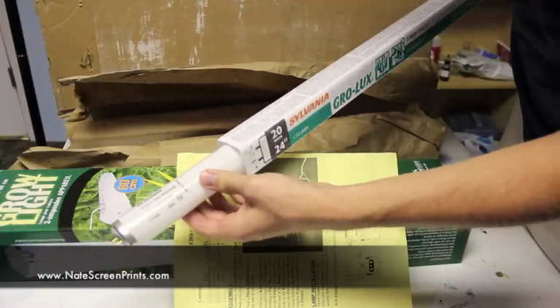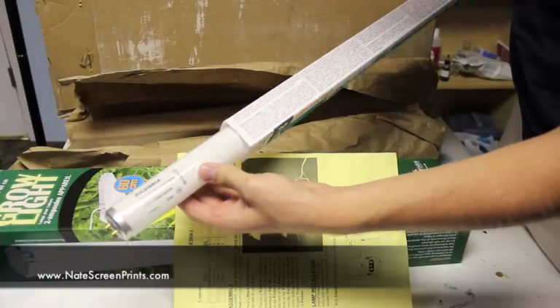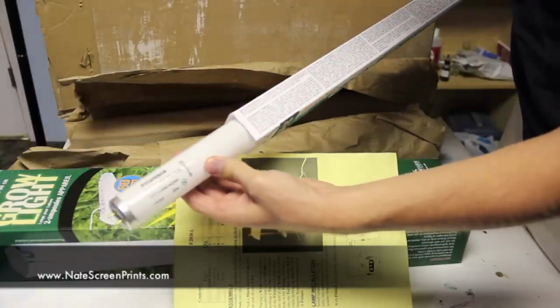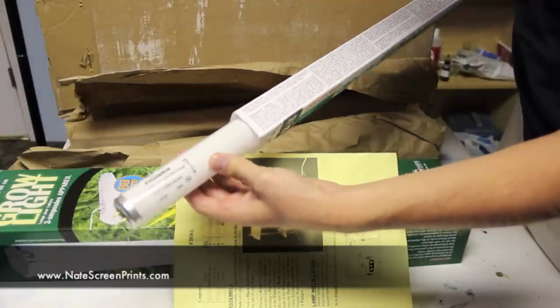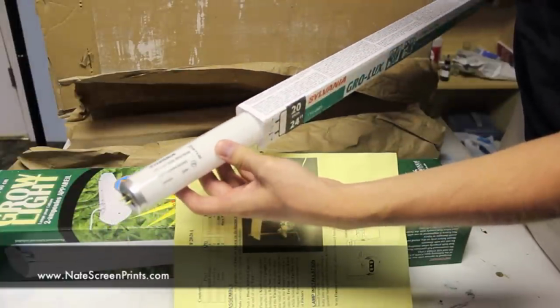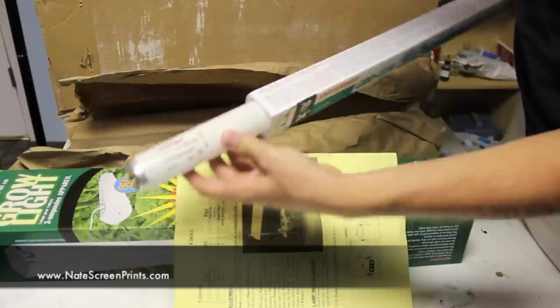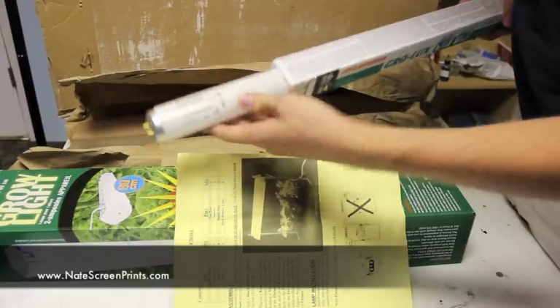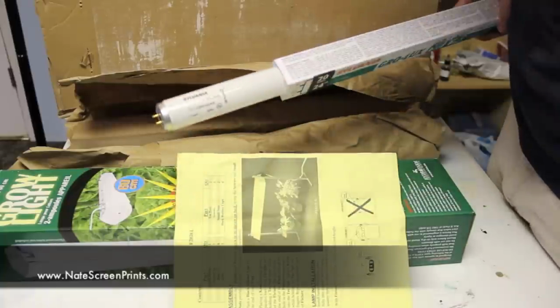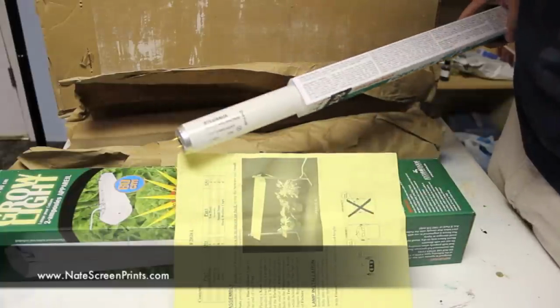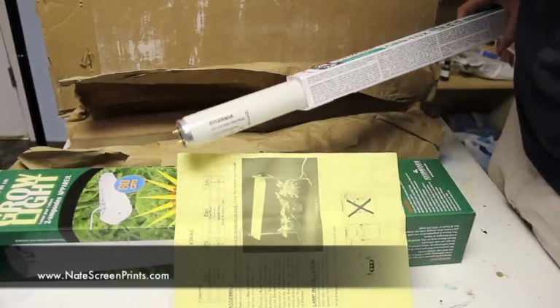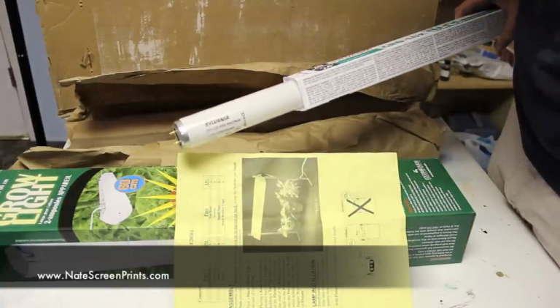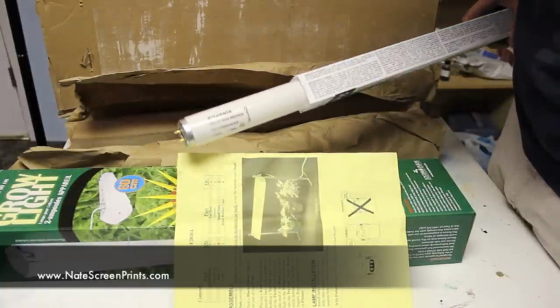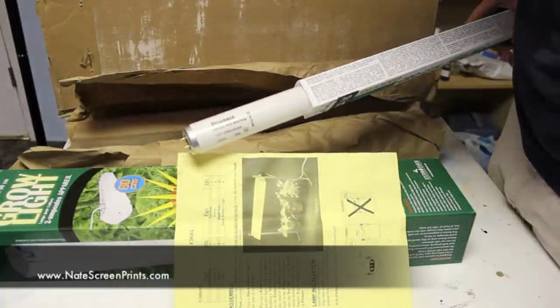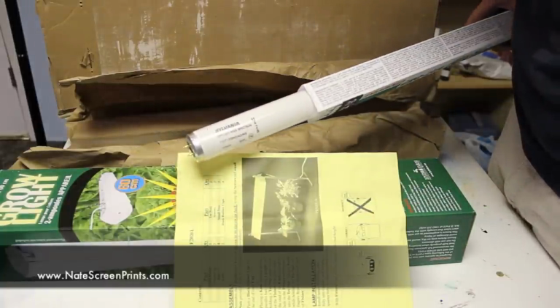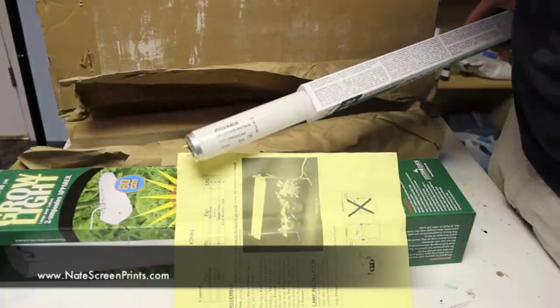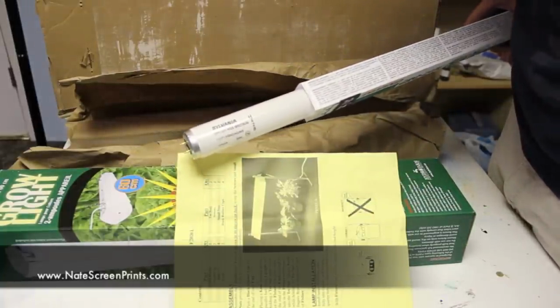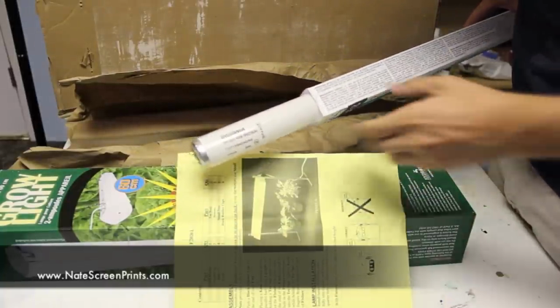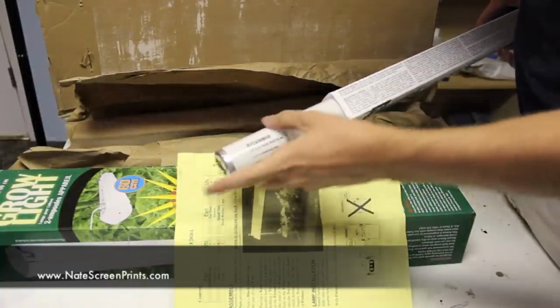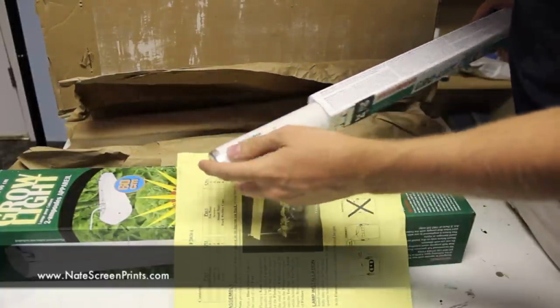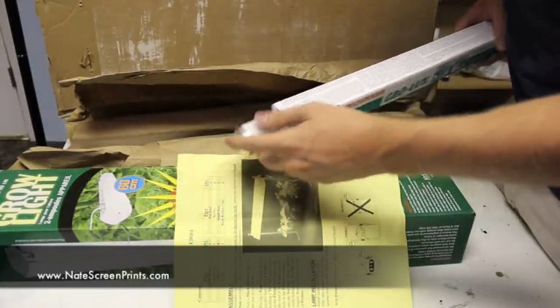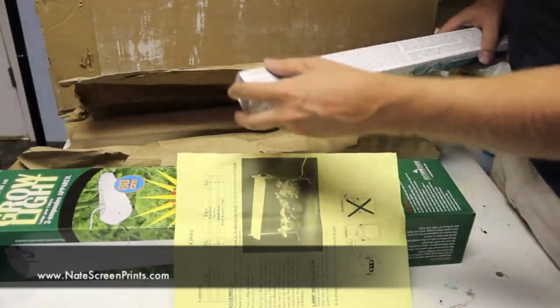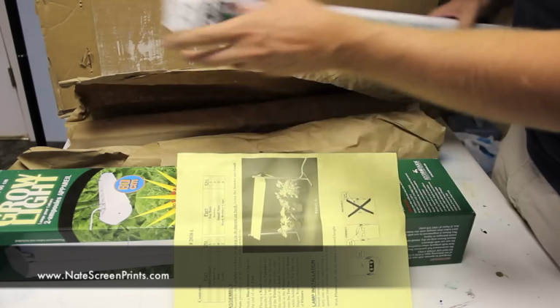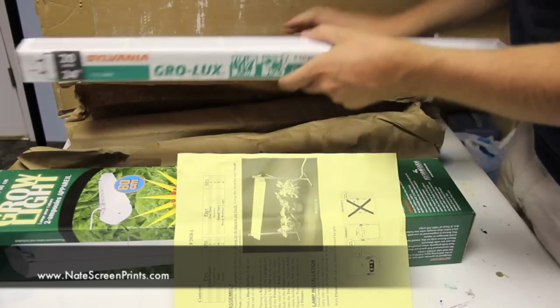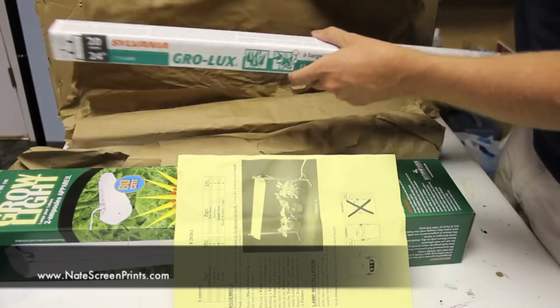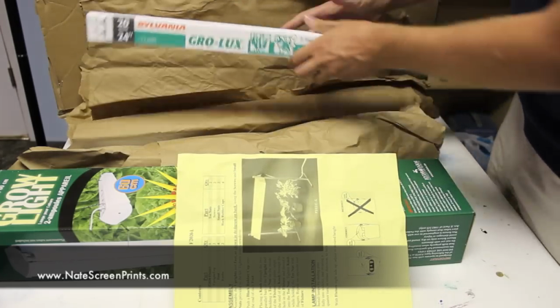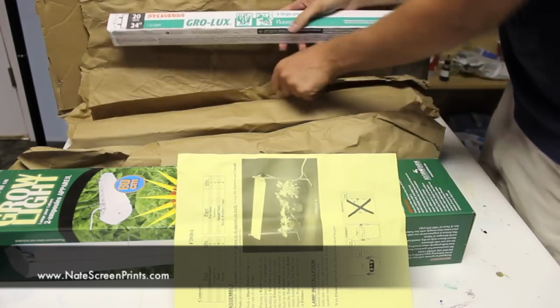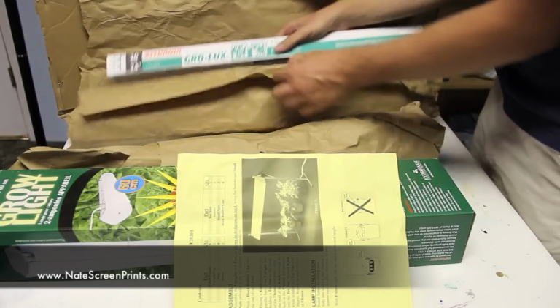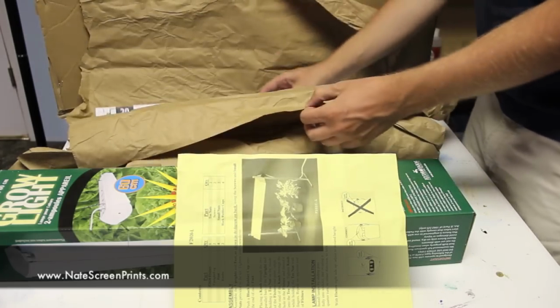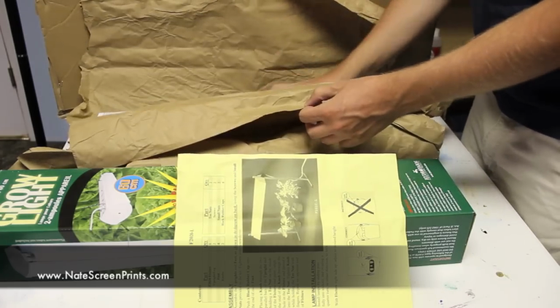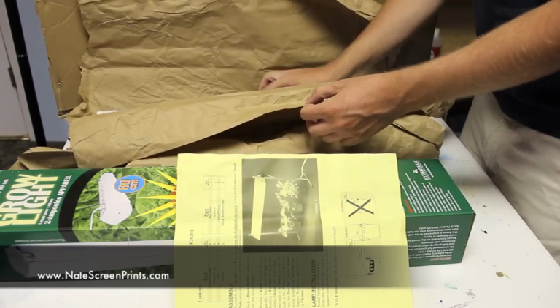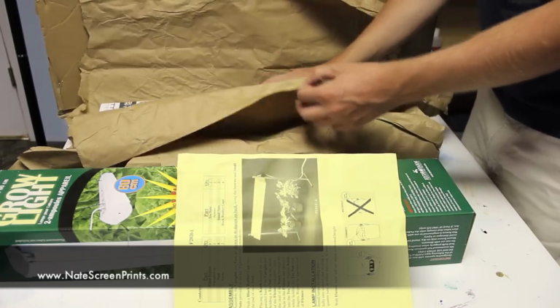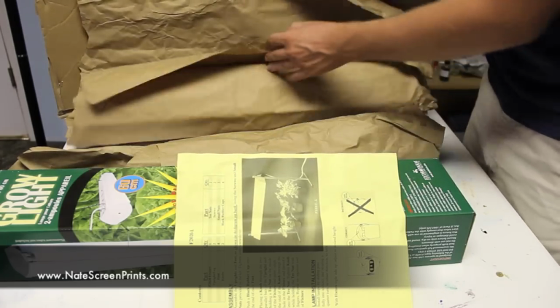This Growlite was obviously used to expose plants, but since you want to expose your screens to natural light, these fluorescent bulbs are going to work perfect for exposing your screens.